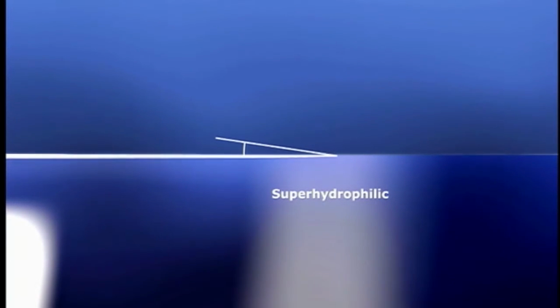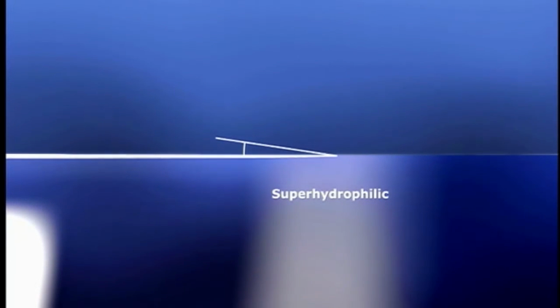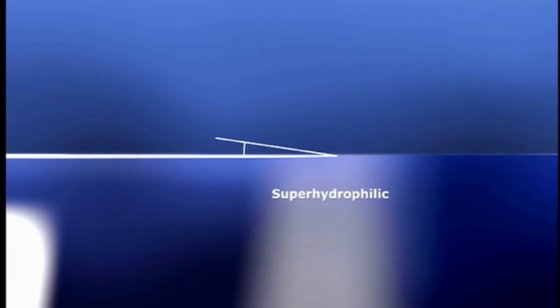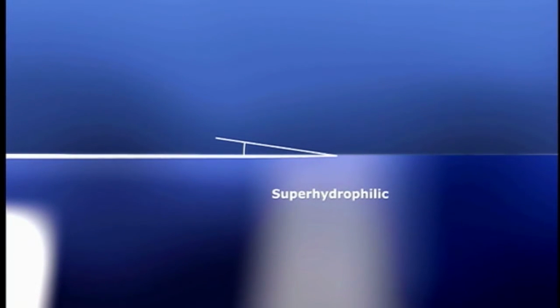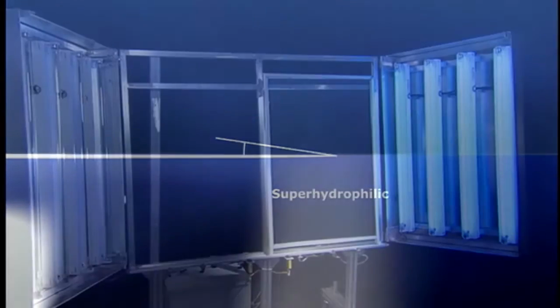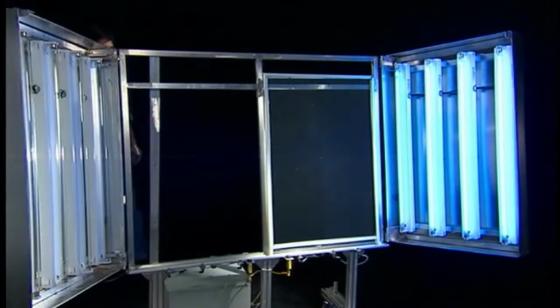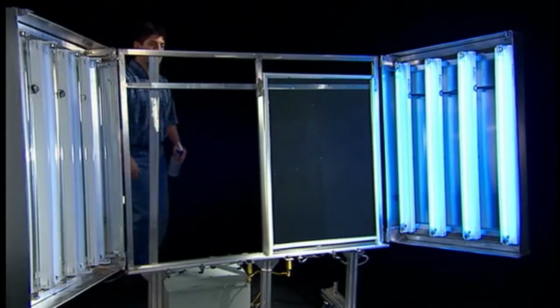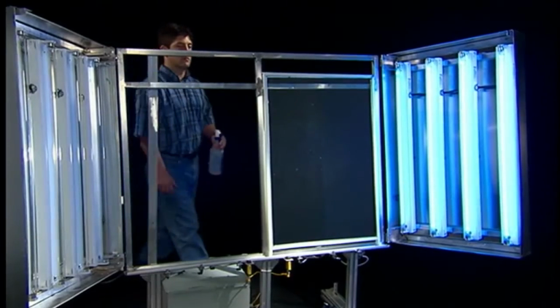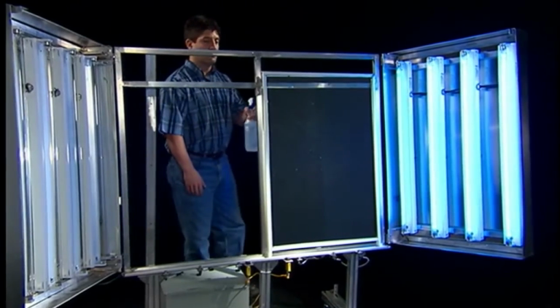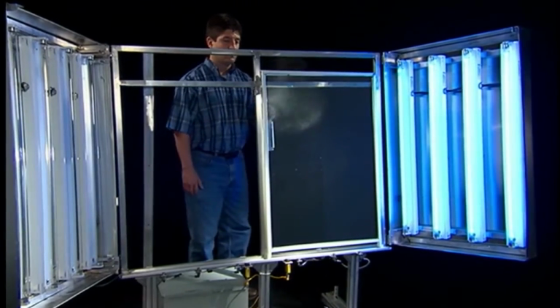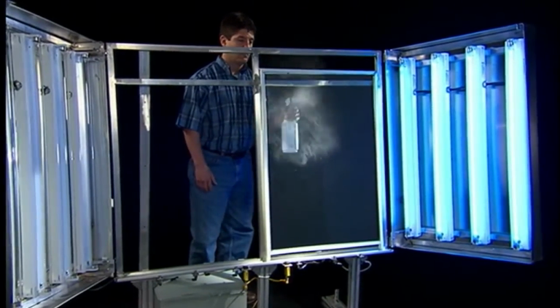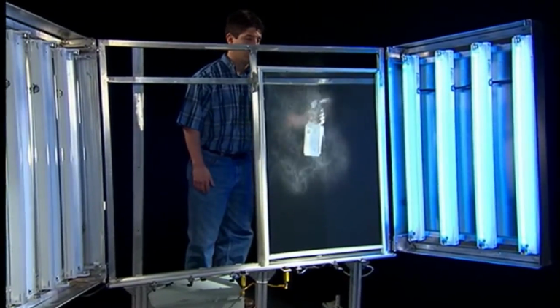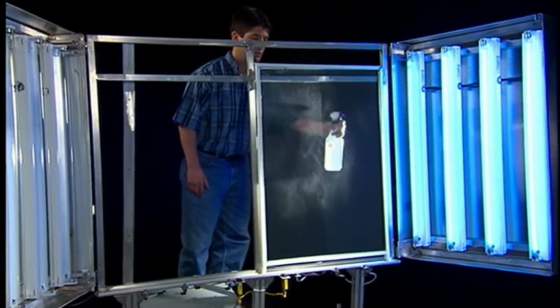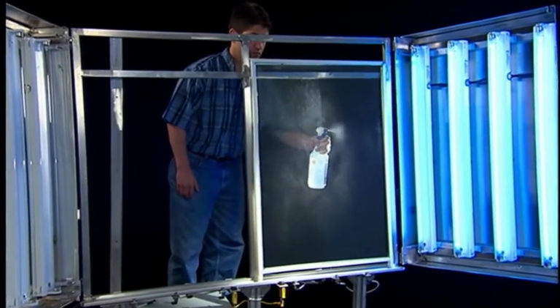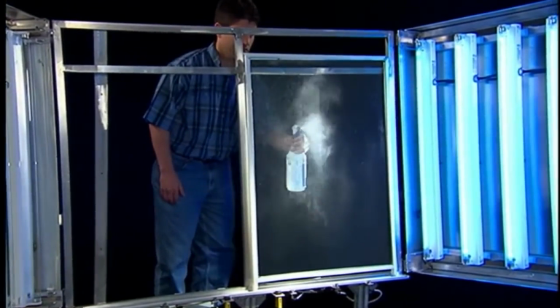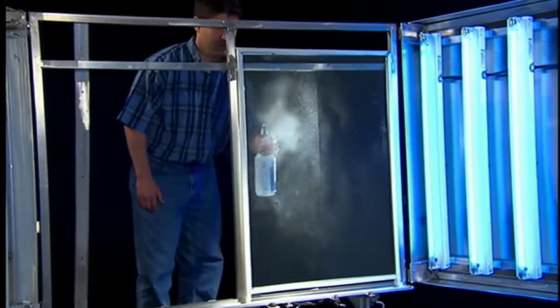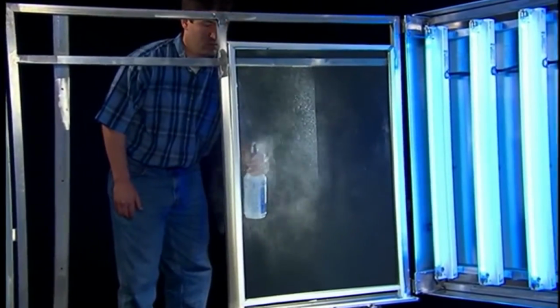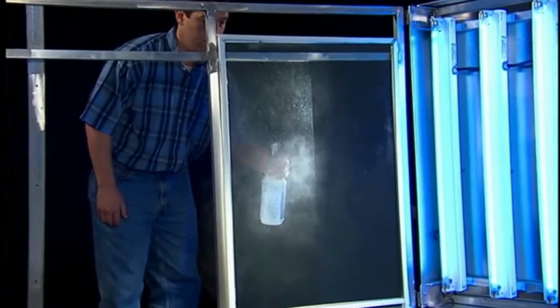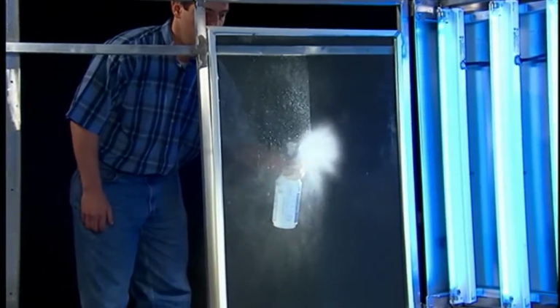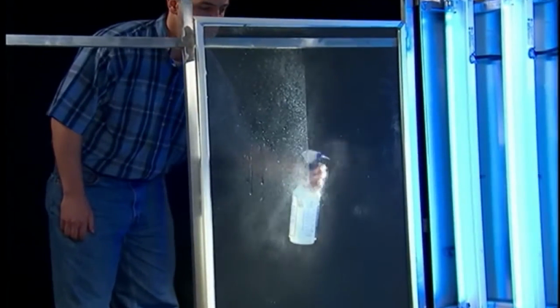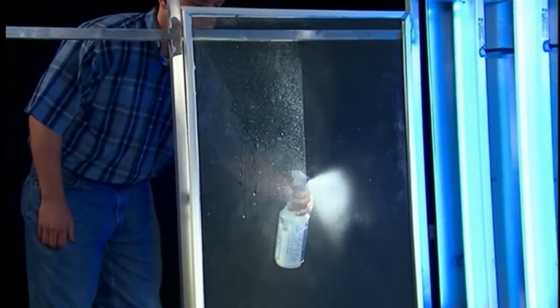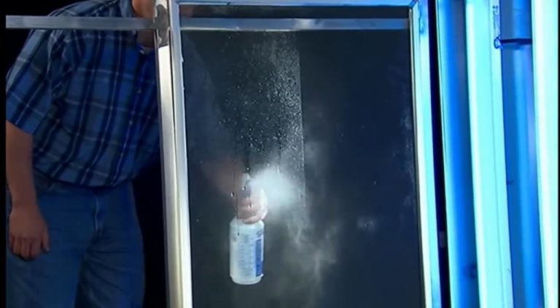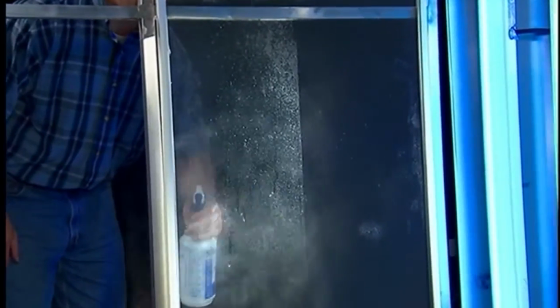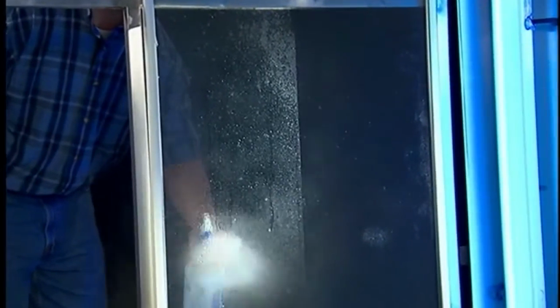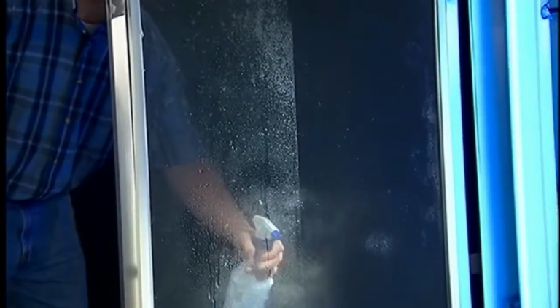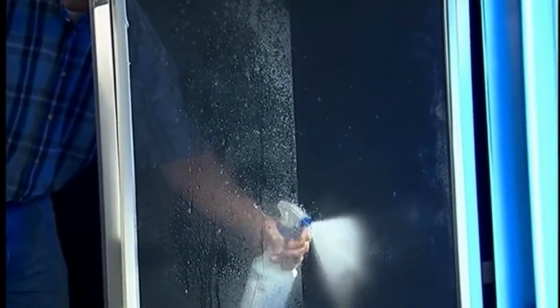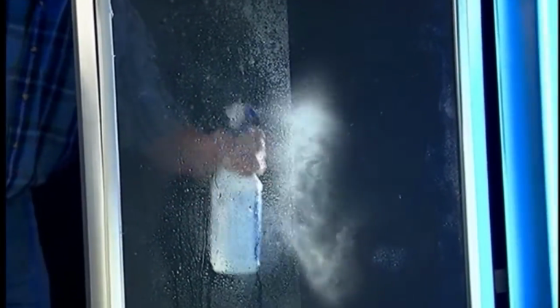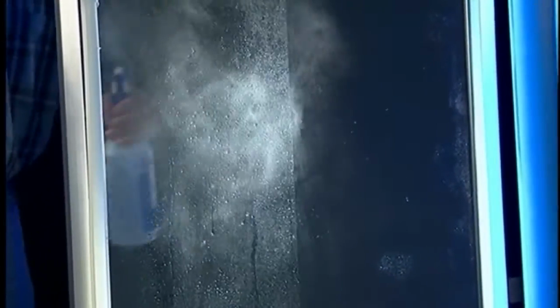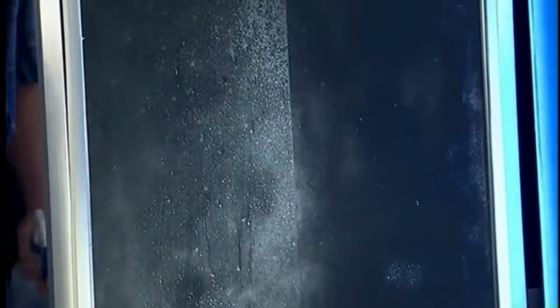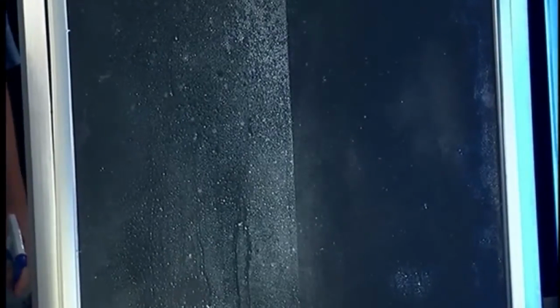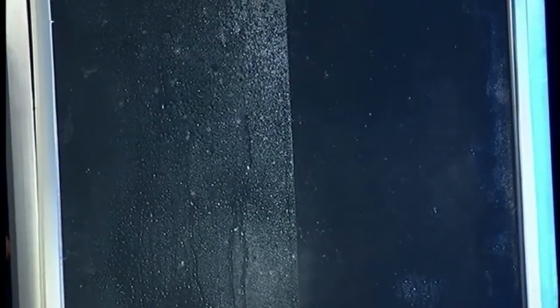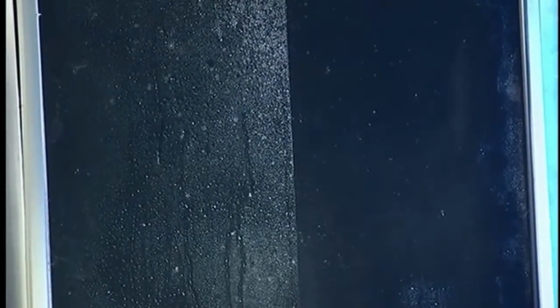This demonstration further illustrates the sheeting action of EC-Tech. On the left, uncoated side, the water beads up as it hits the glass. But on the right side, coated with EC-Tech, the water slides or sheets off.